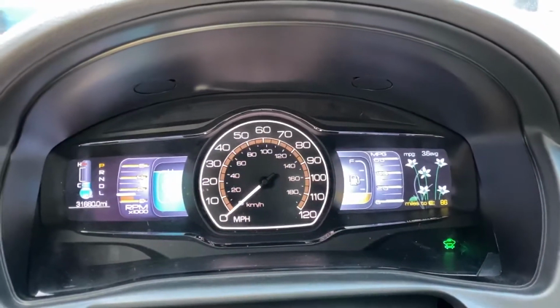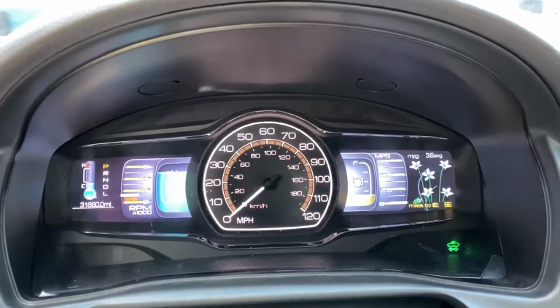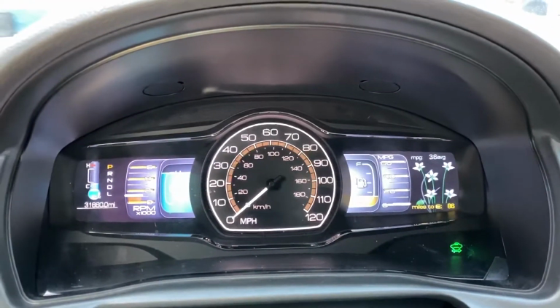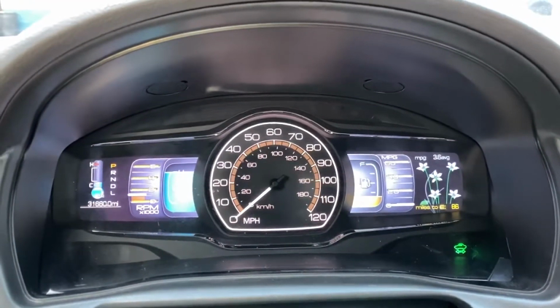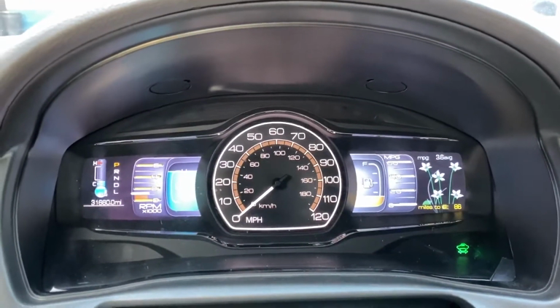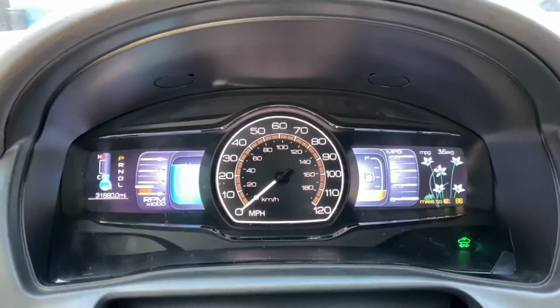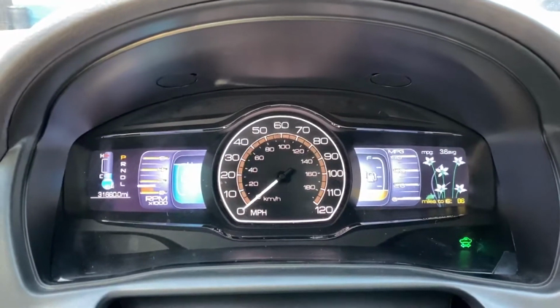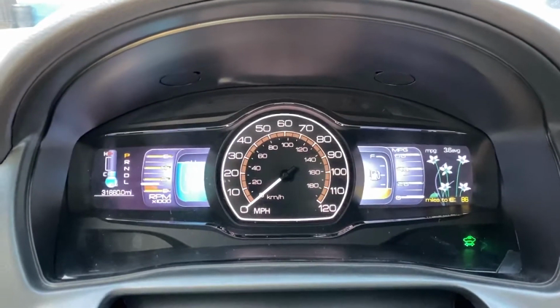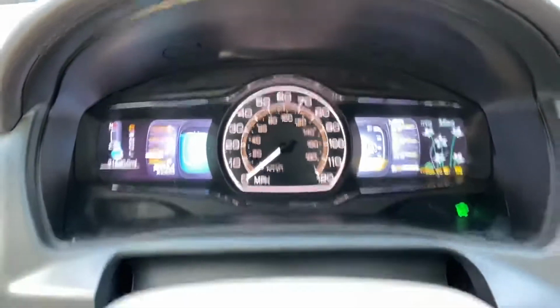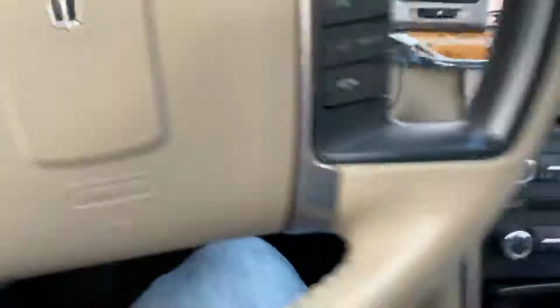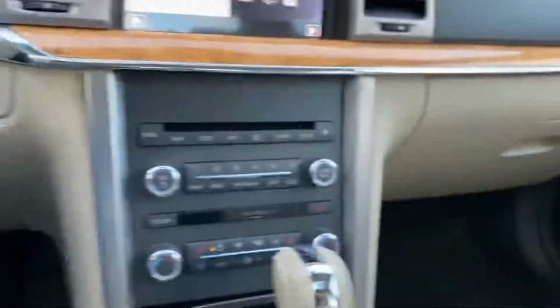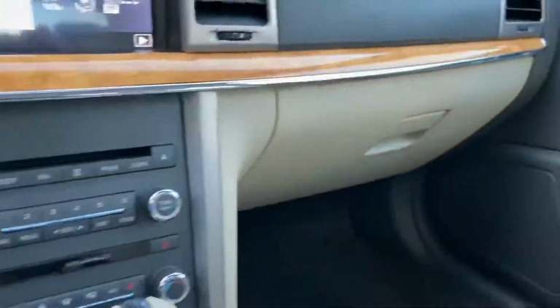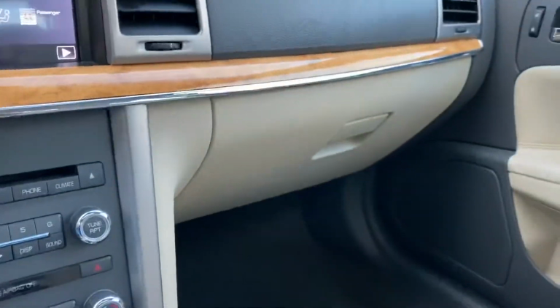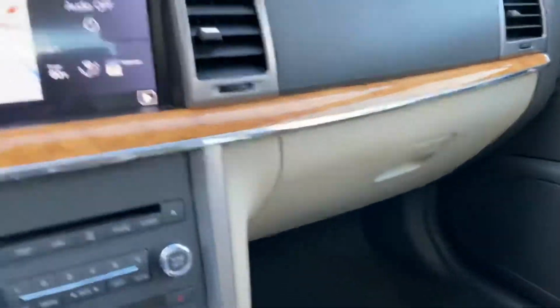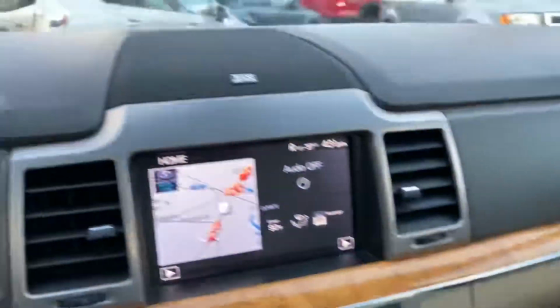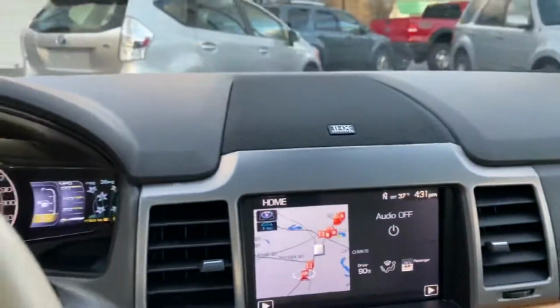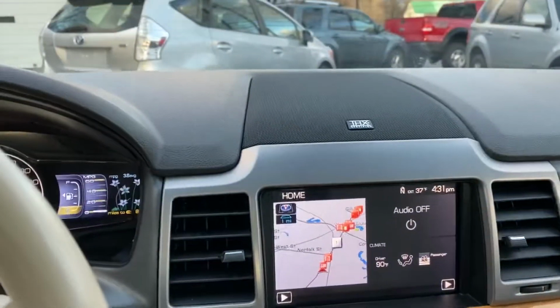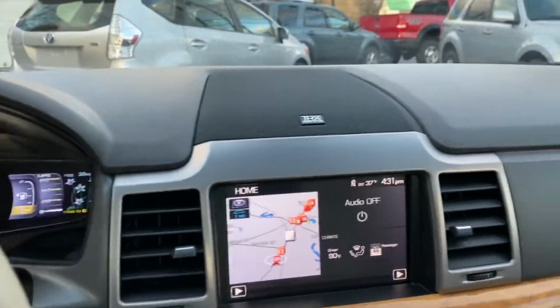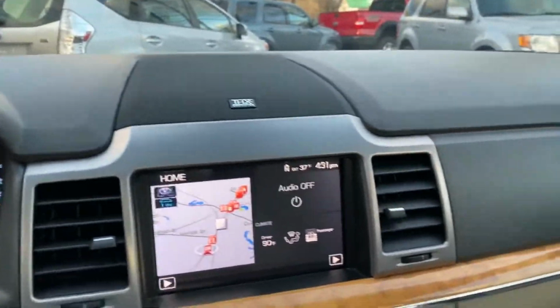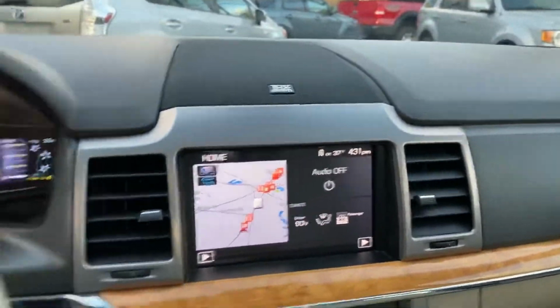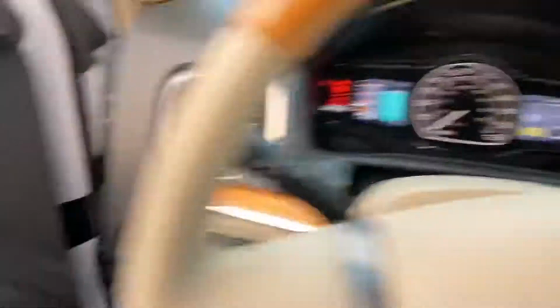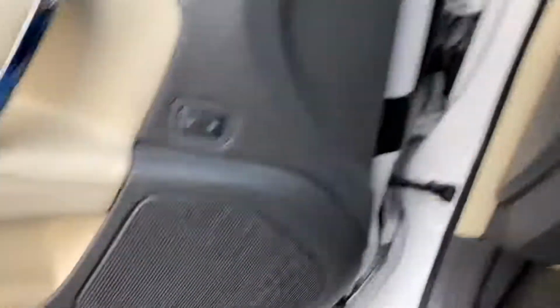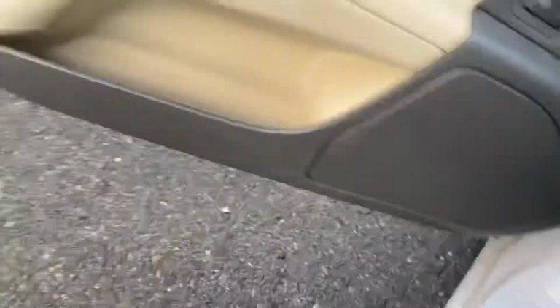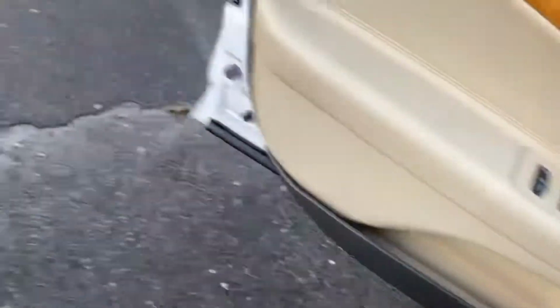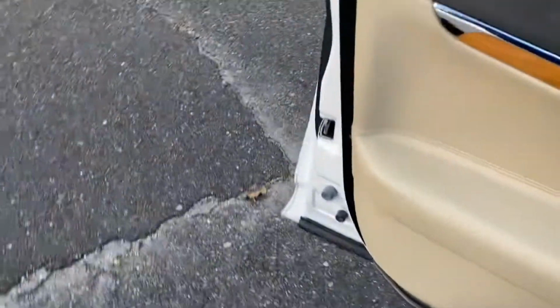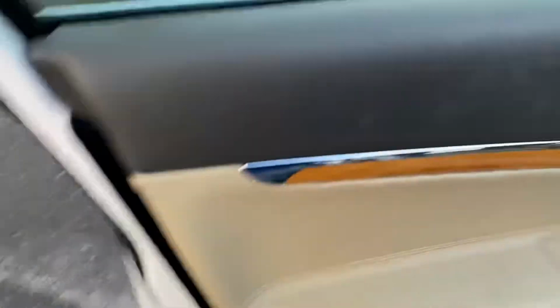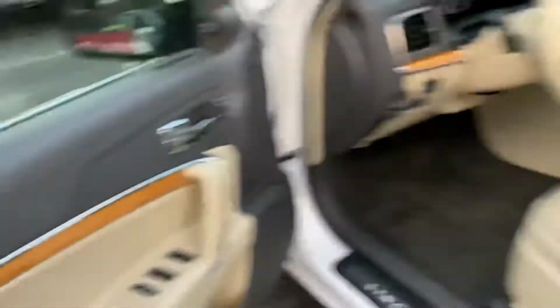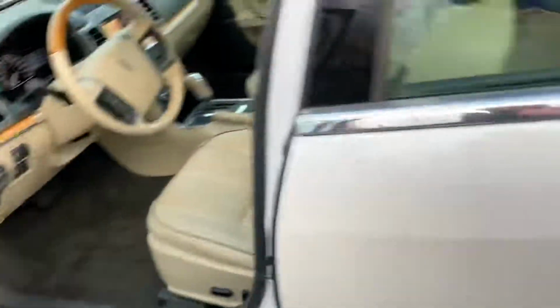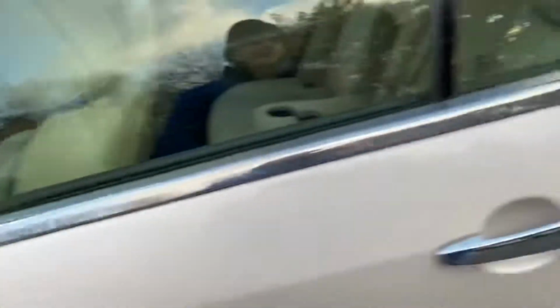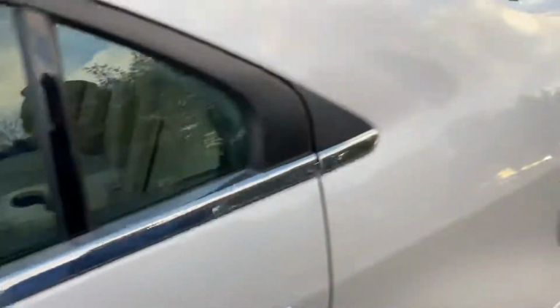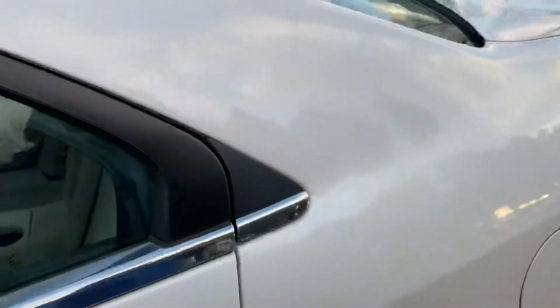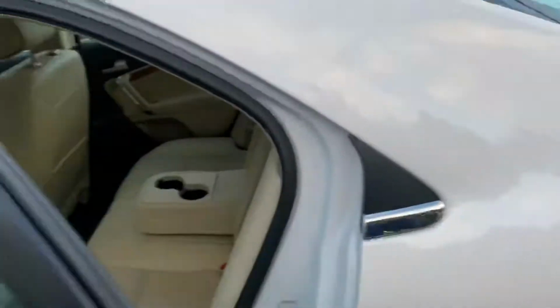Very low miles — 31,000 miles — with a THX sound system, Microsoft Sync, and parking sensors in the front and the rear.